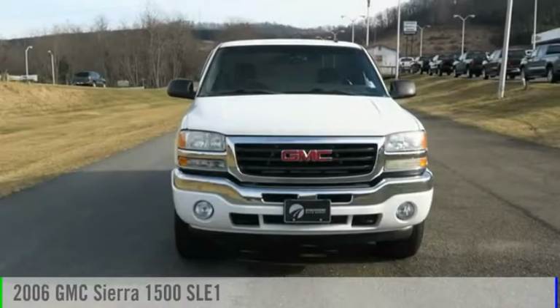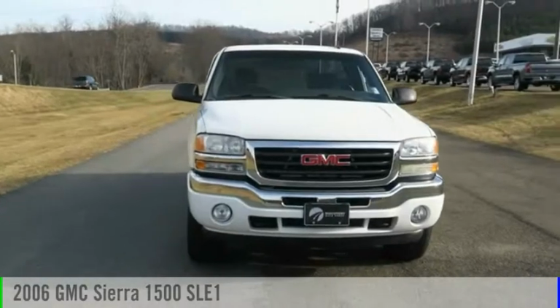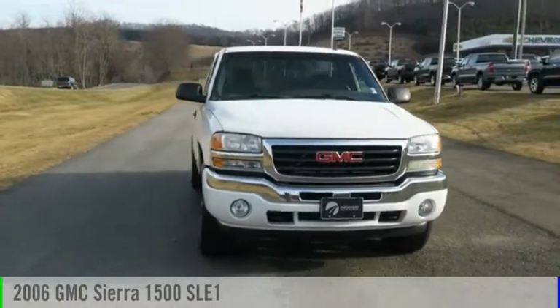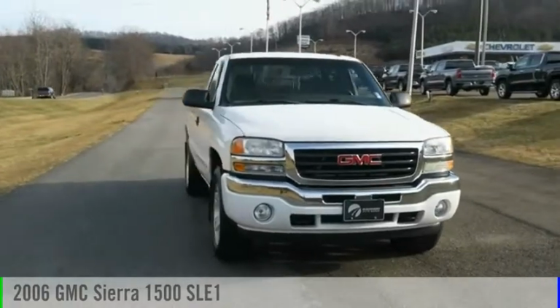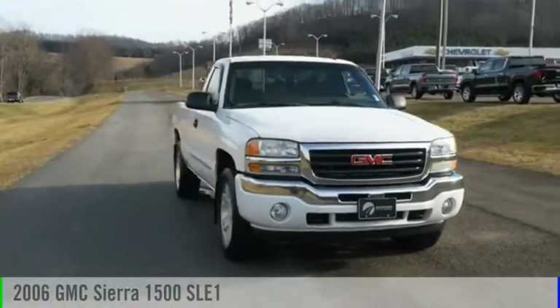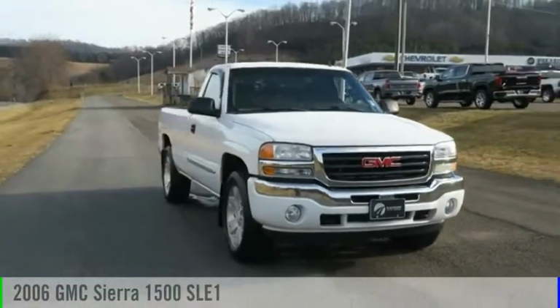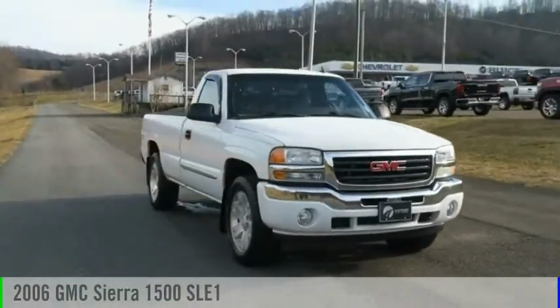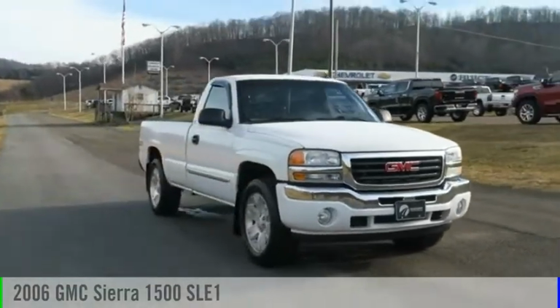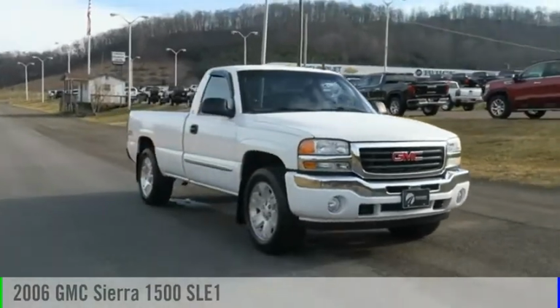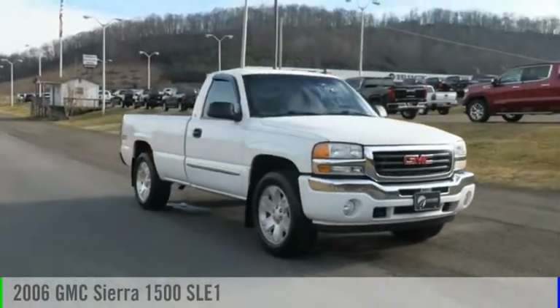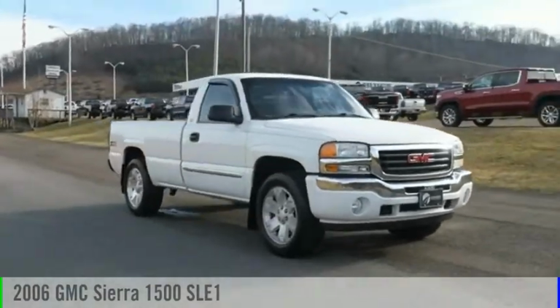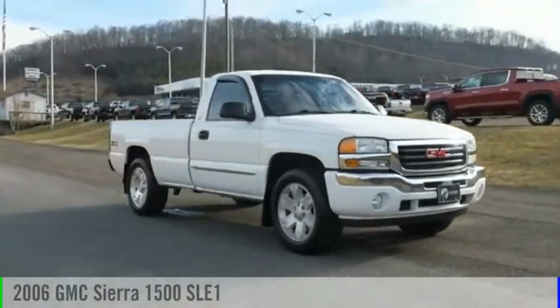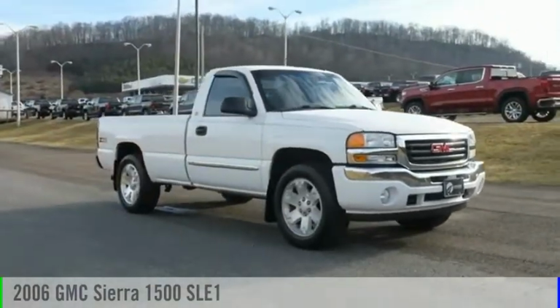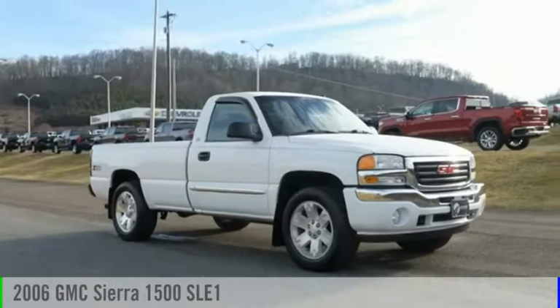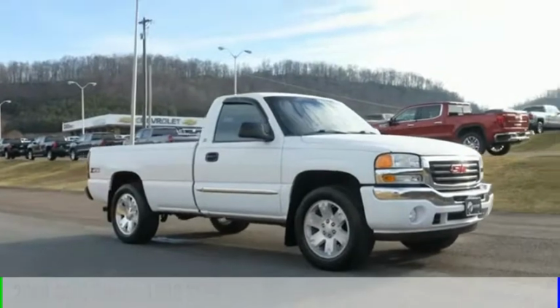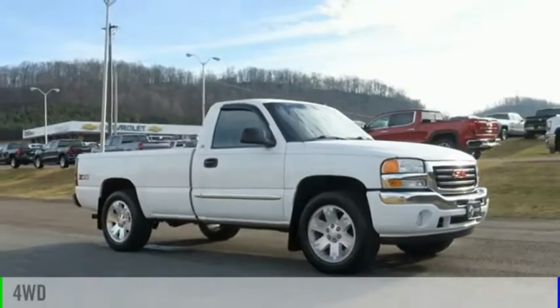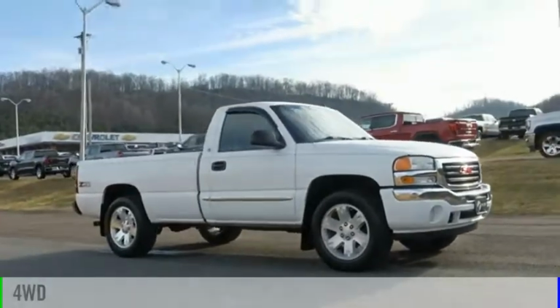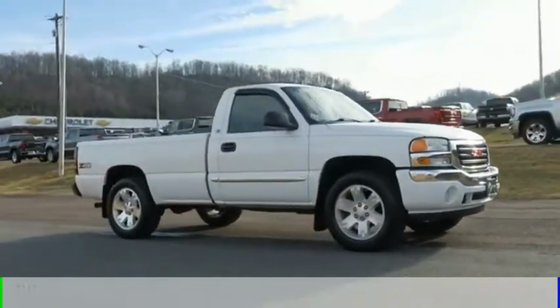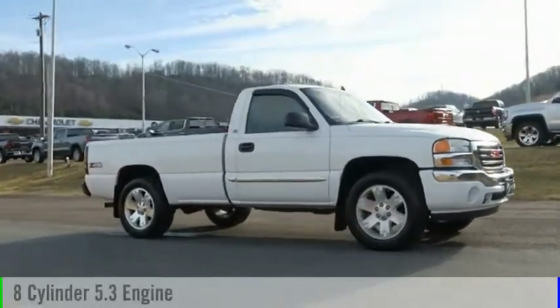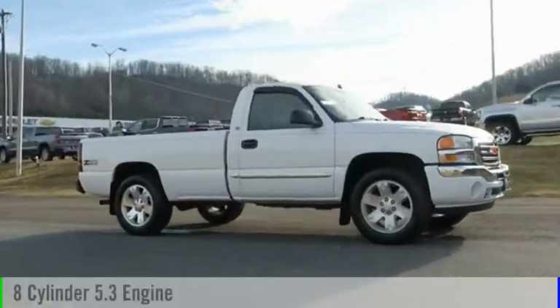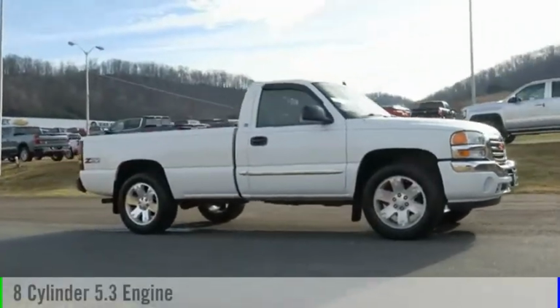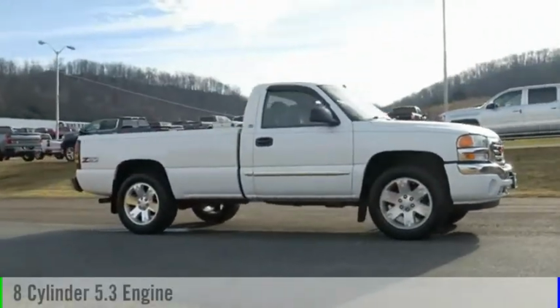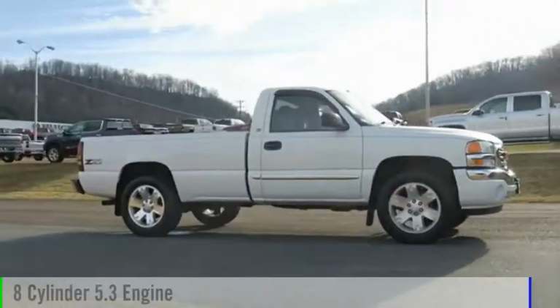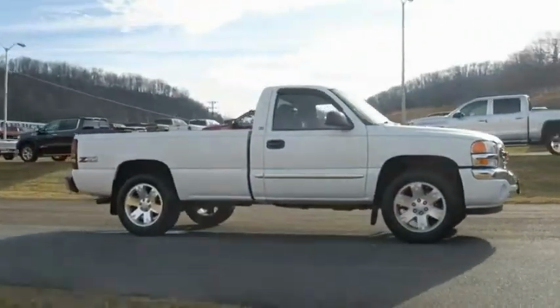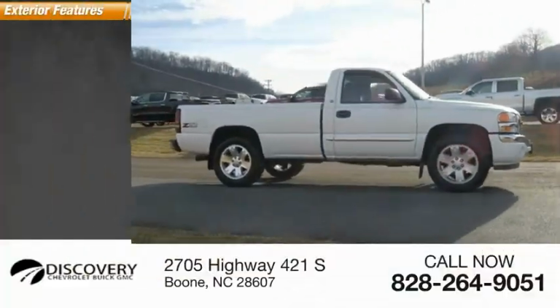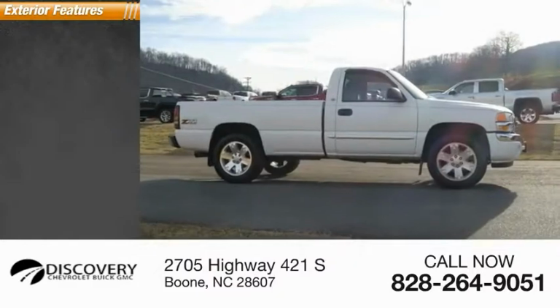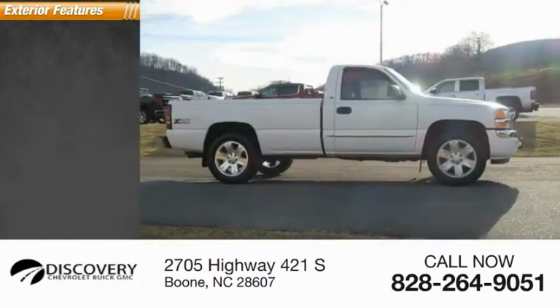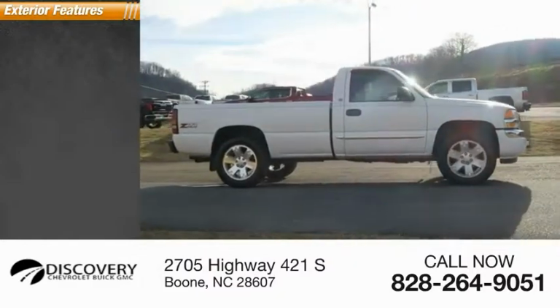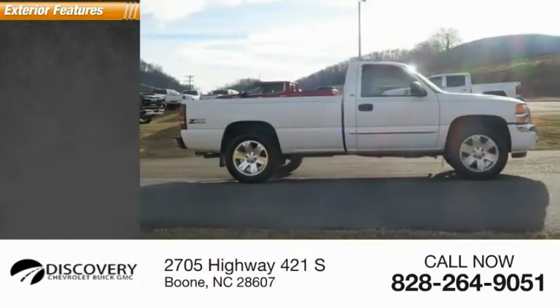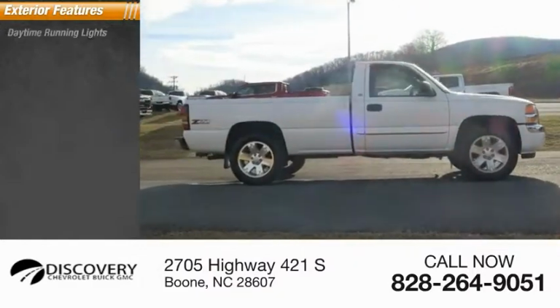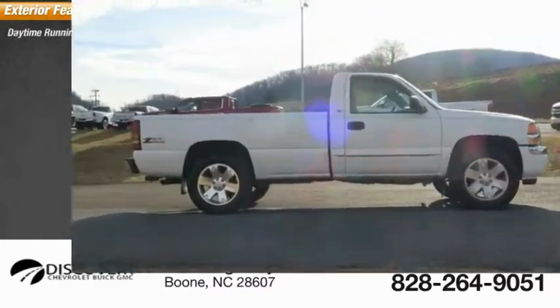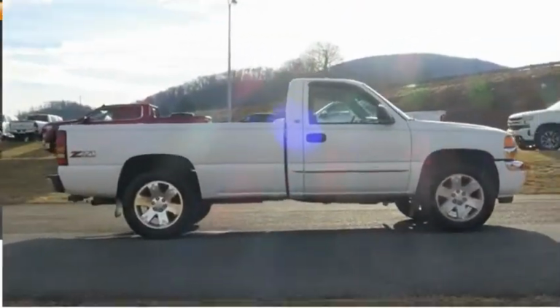Make a great choice today with a 2006 Sierra 1500. This vehicle is powered by a four-wheel drive, eight-cylinder, 5.3-liter engine. Here are some of this vehicle's great options: daytime running lights.